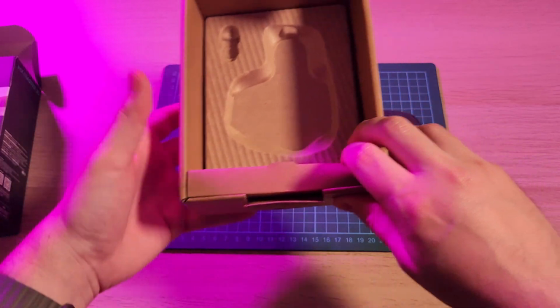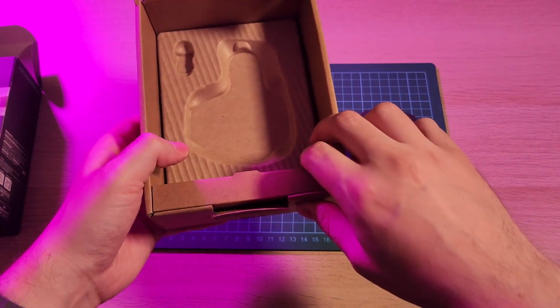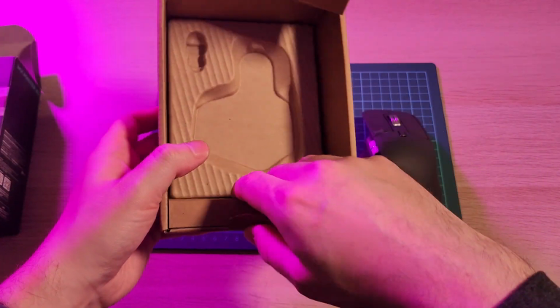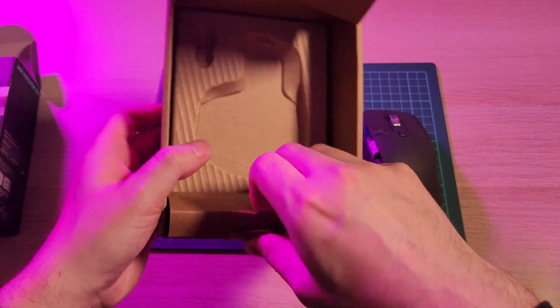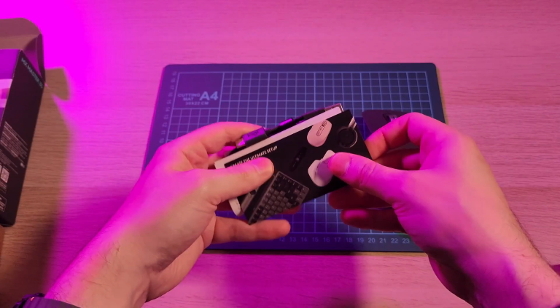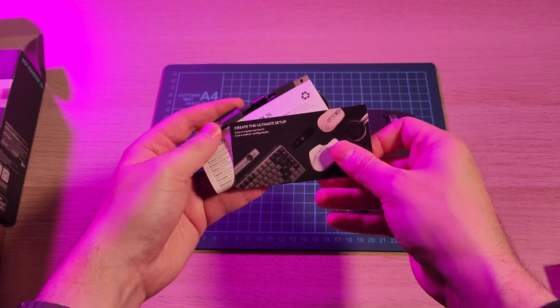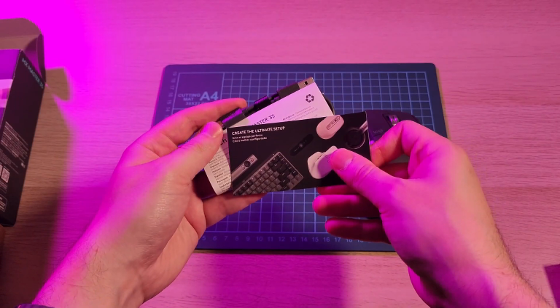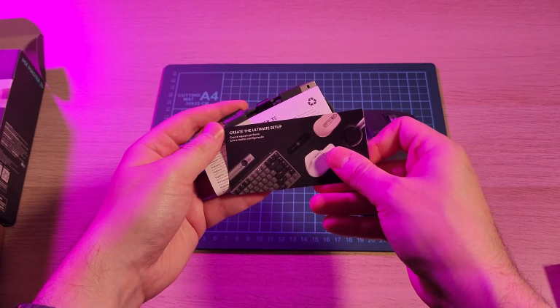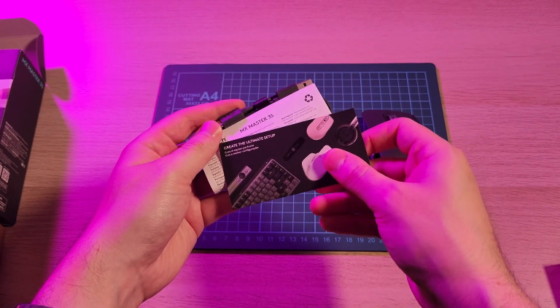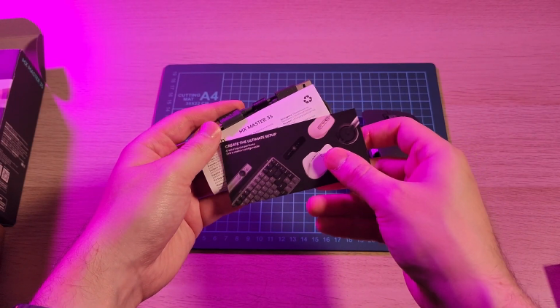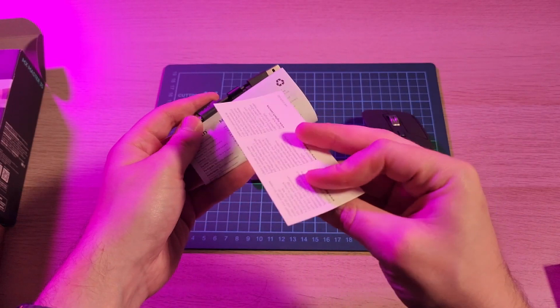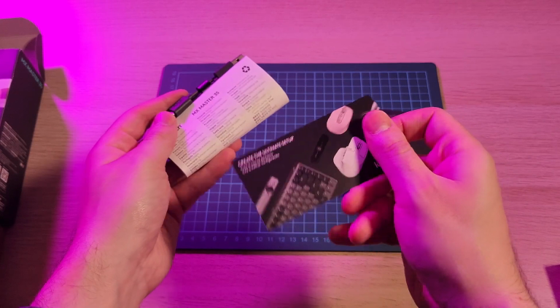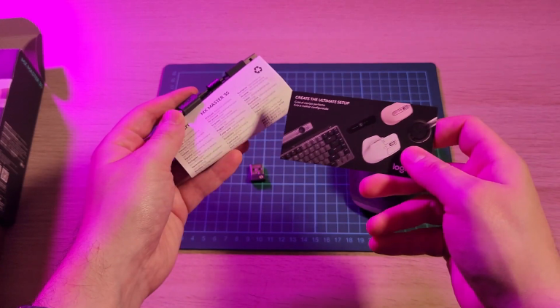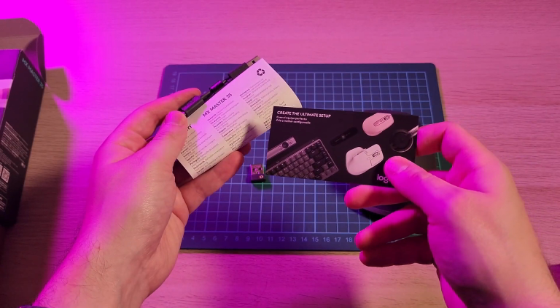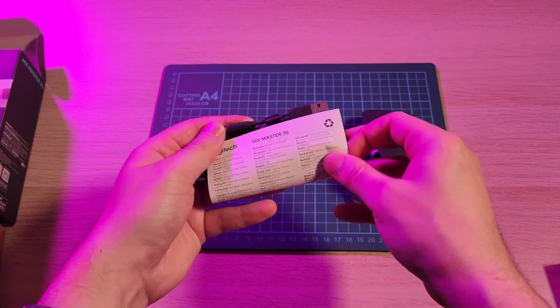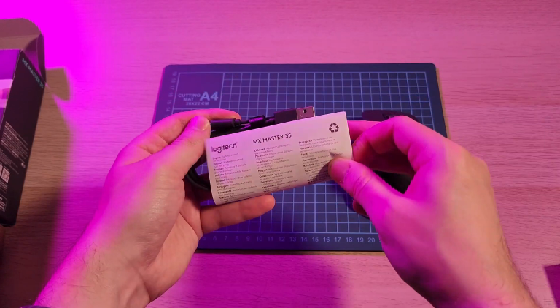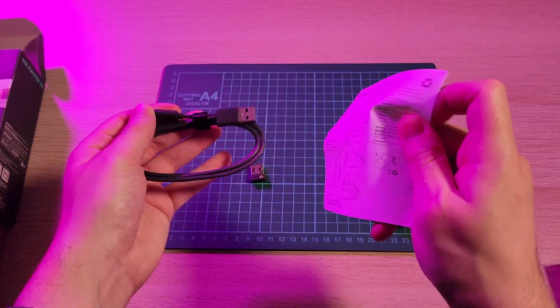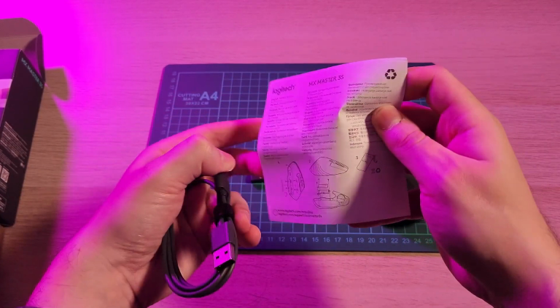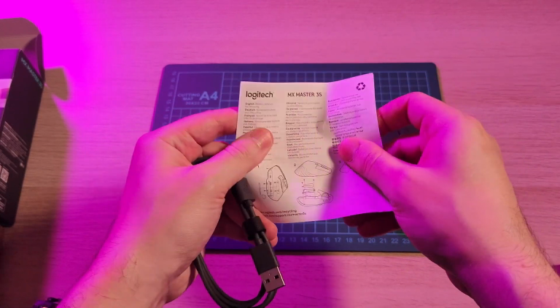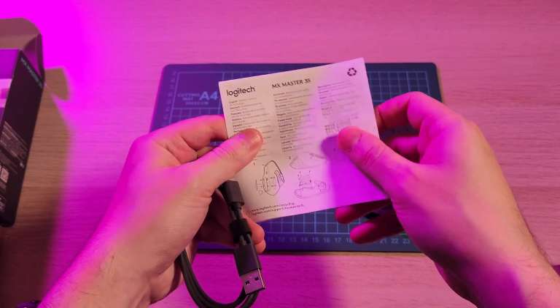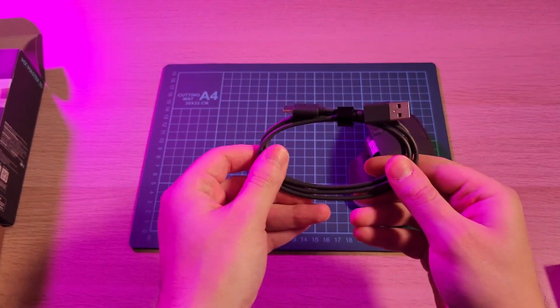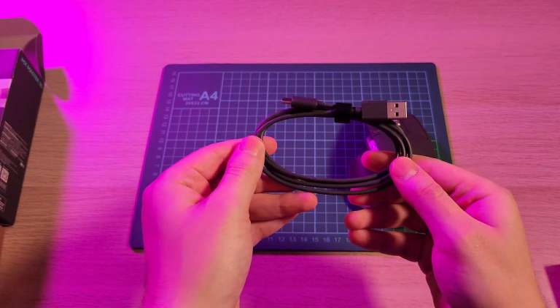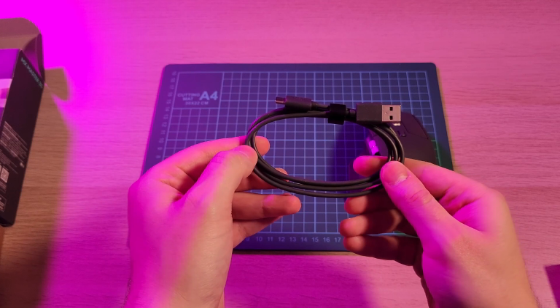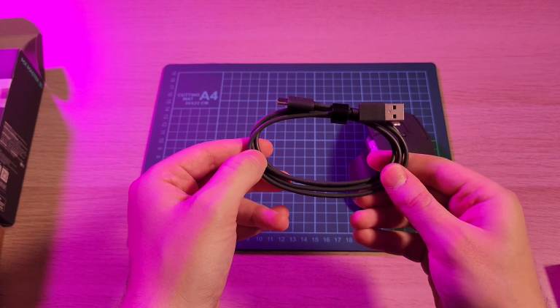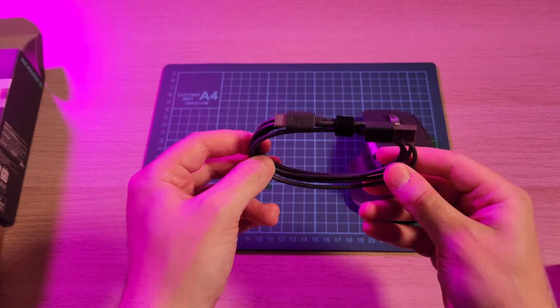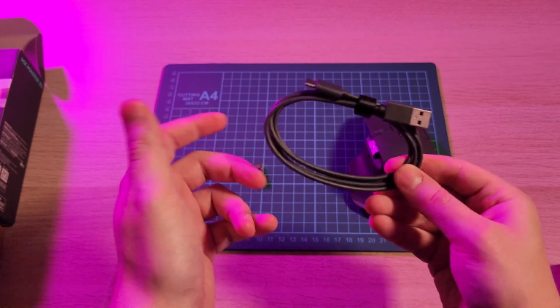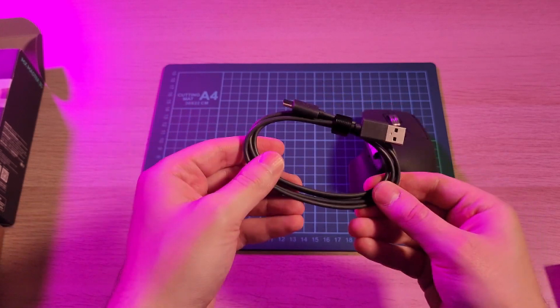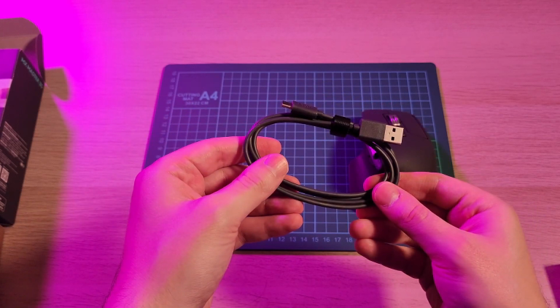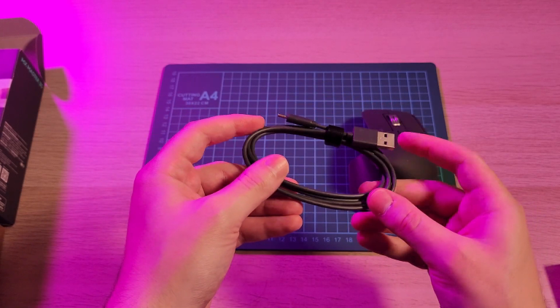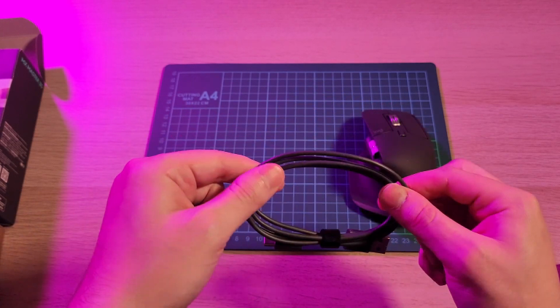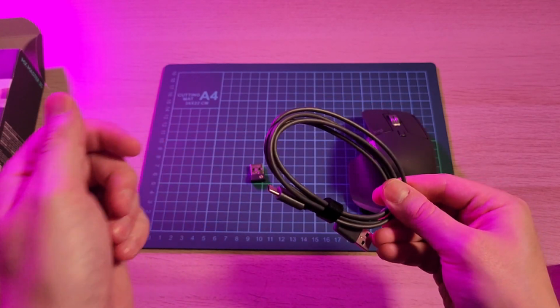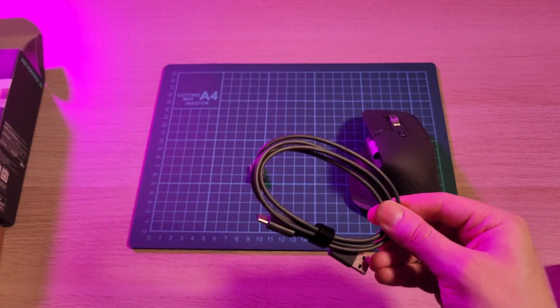What else do we have in here? We also get a brochure about other Logitech products, a manual, and a USB-C to Type-A cable, which I will add to the mountain of these that I already have.